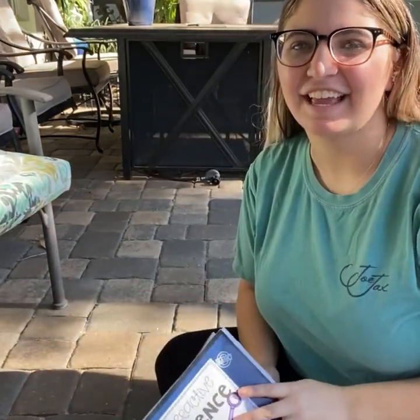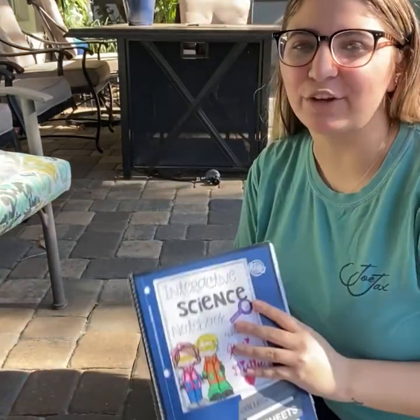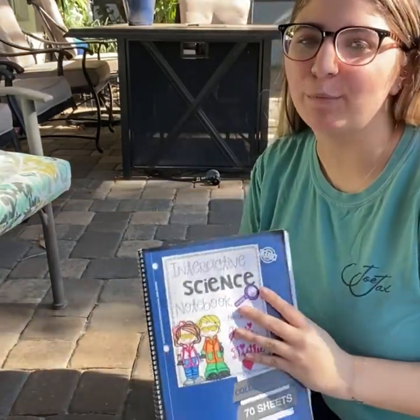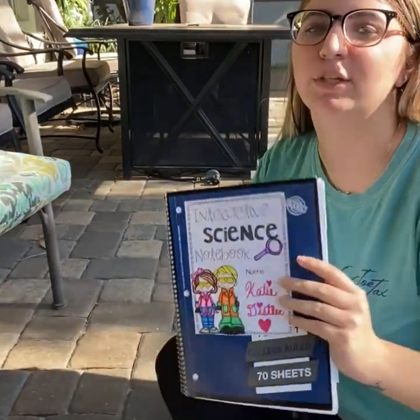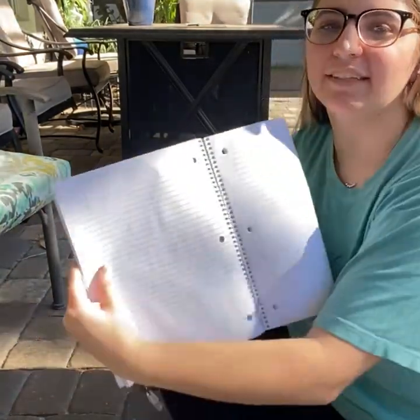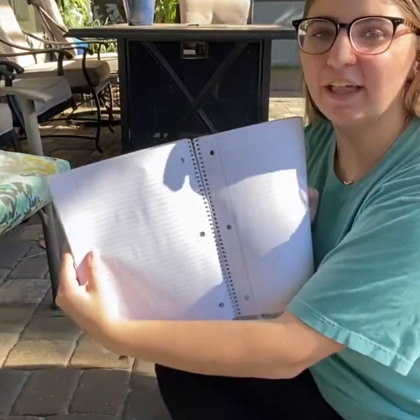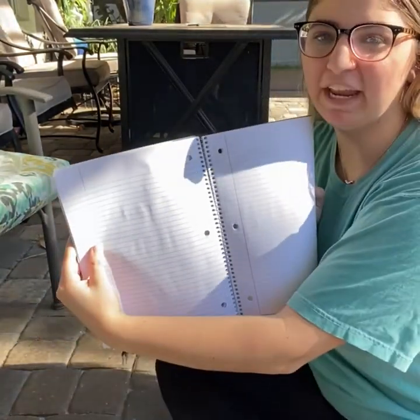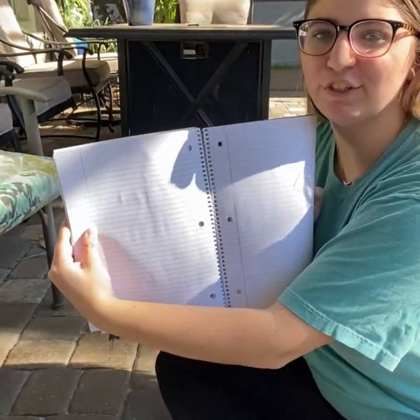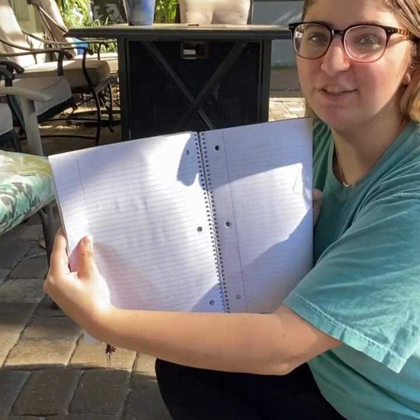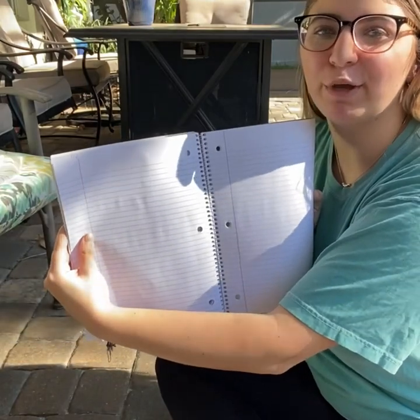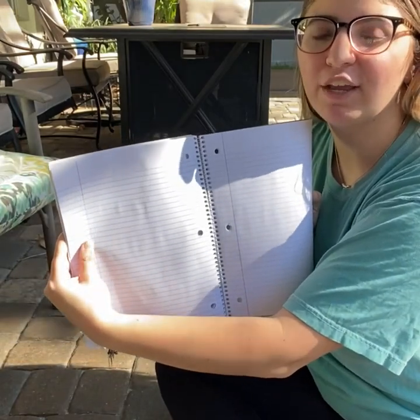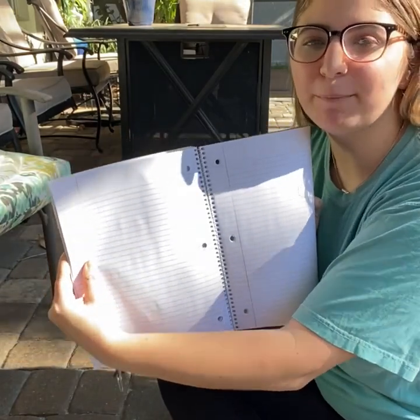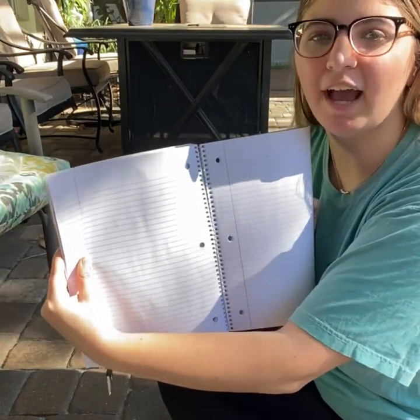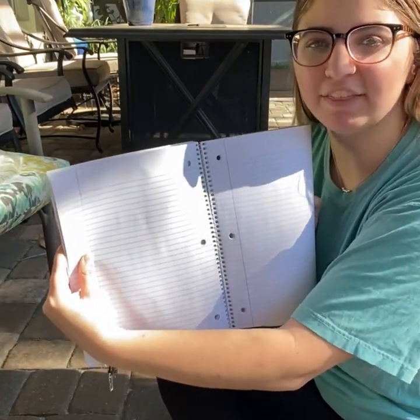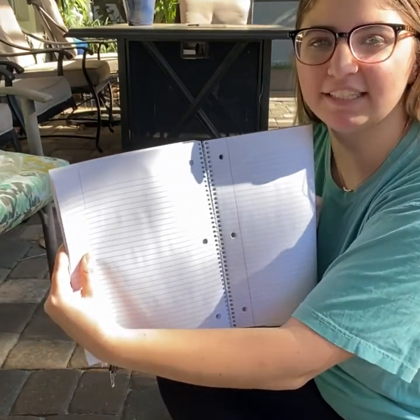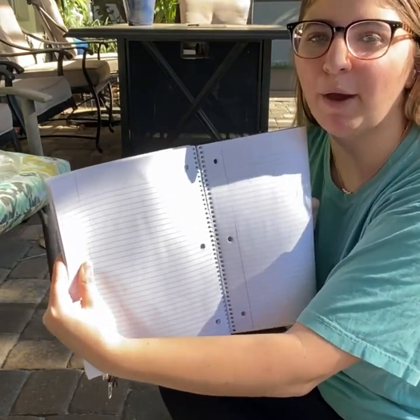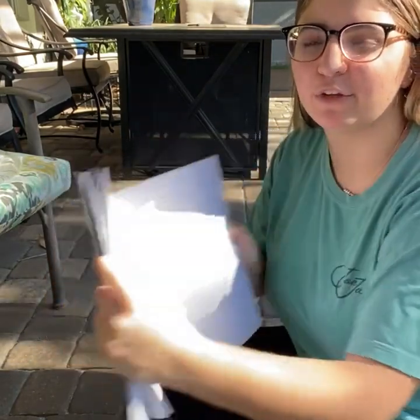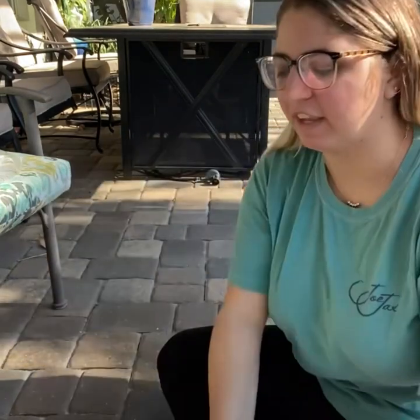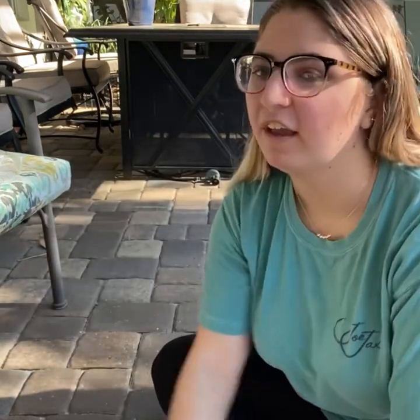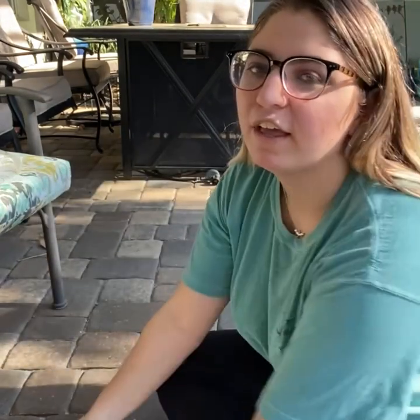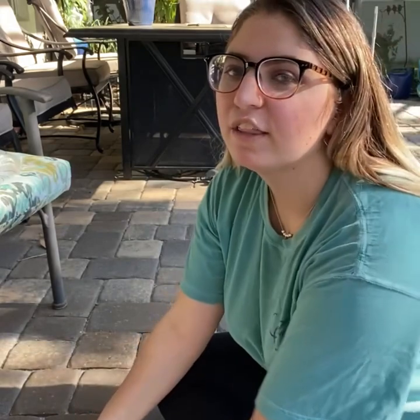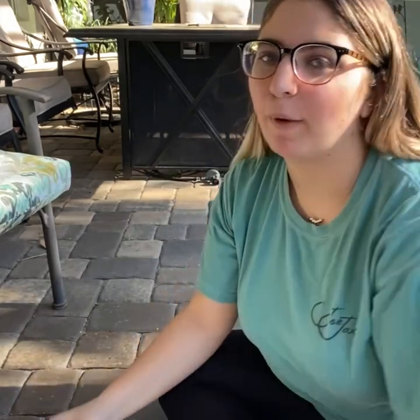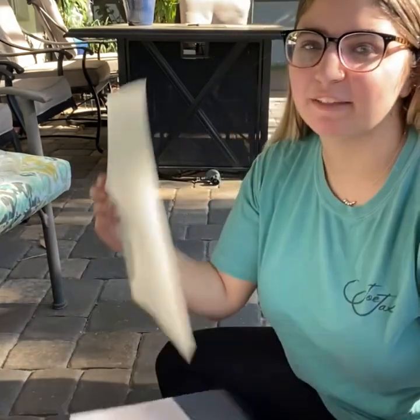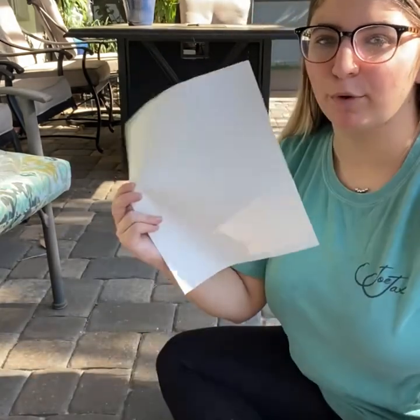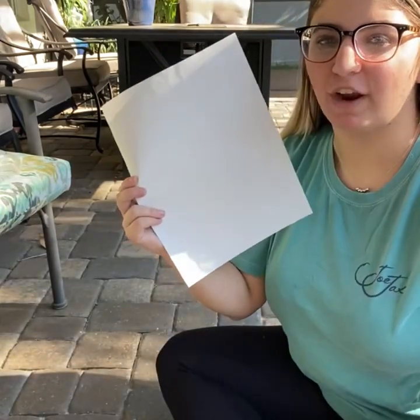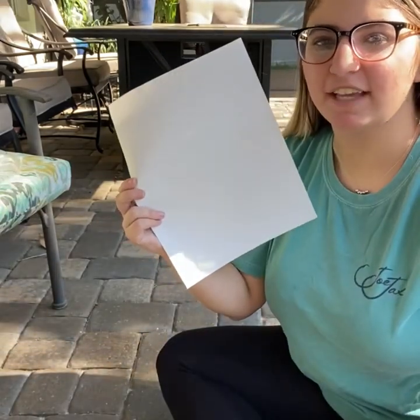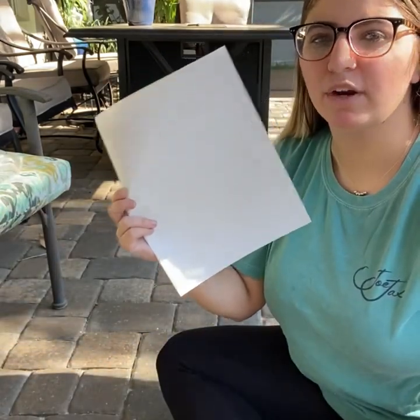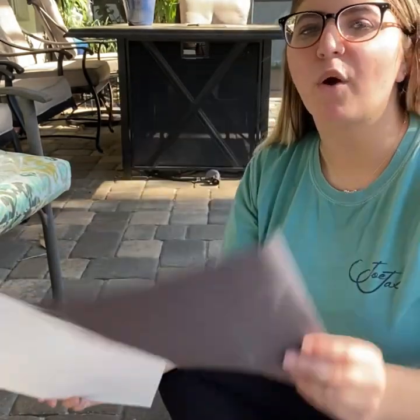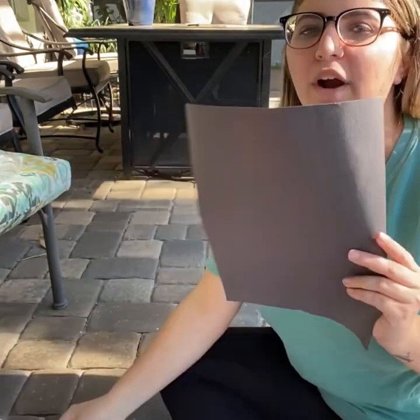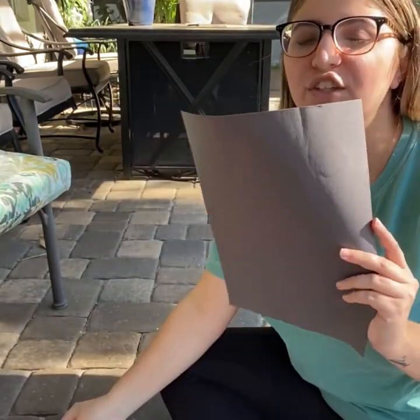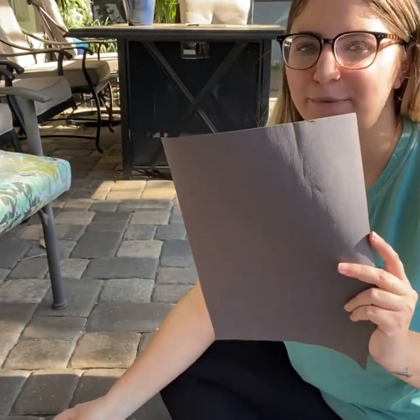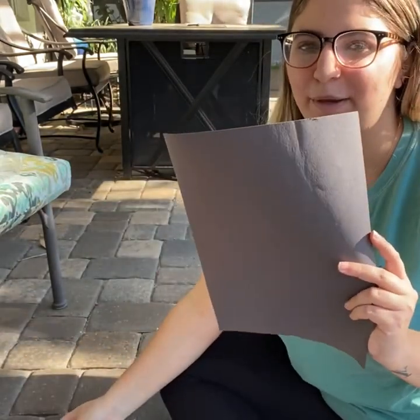Now you're going to open up to your next available page in your science notebook. You're going to make a hypothesis about whether you think the white piece of paper will attract the sun more, or the dark piece of paper.